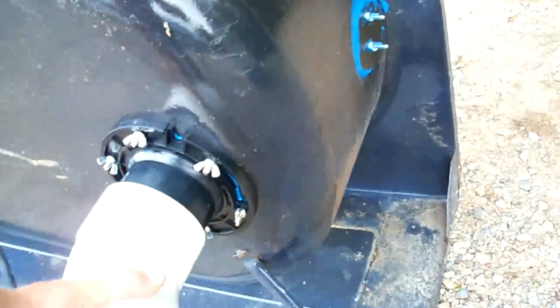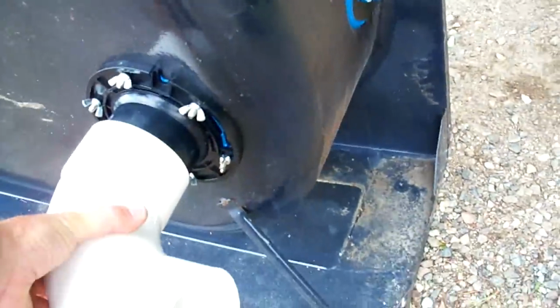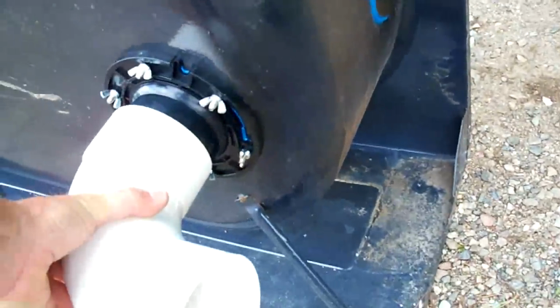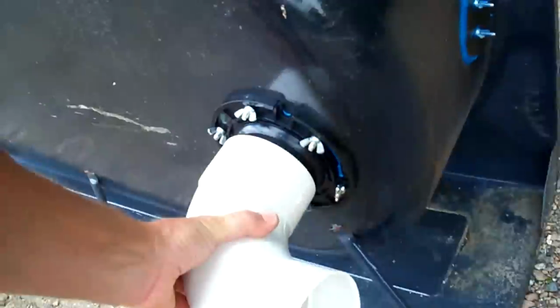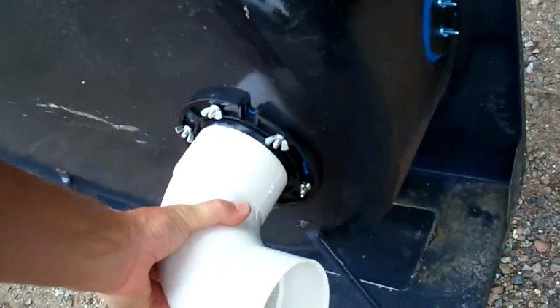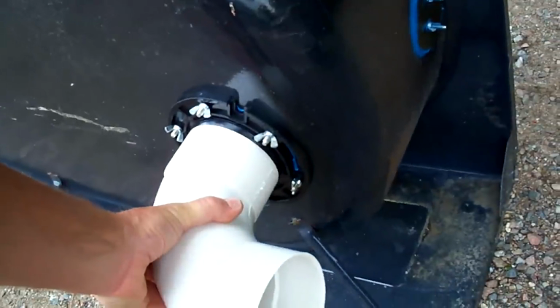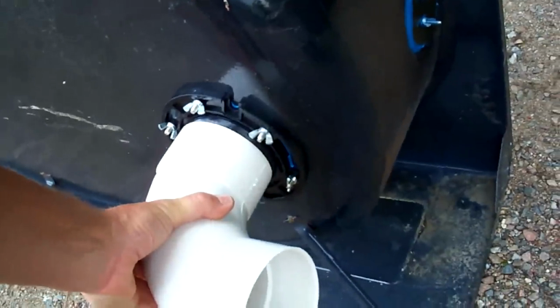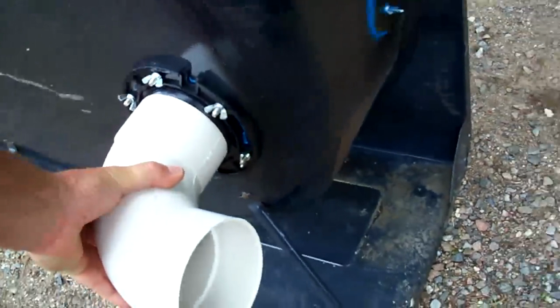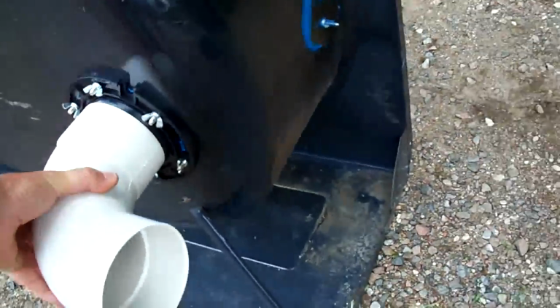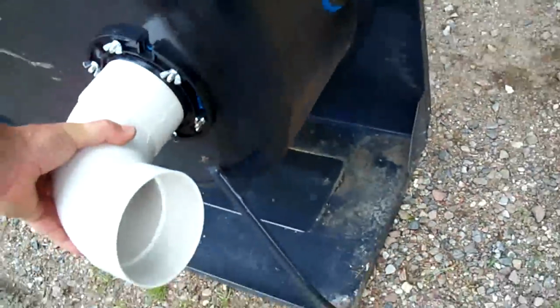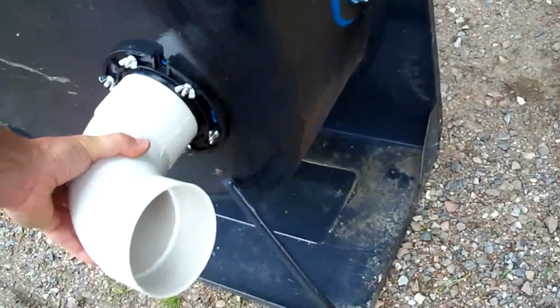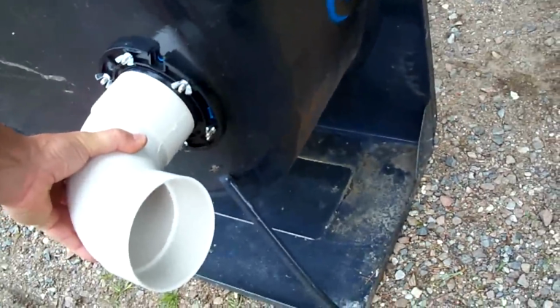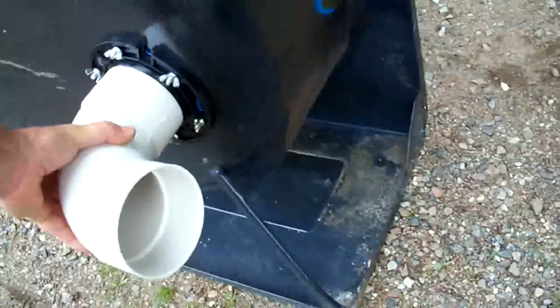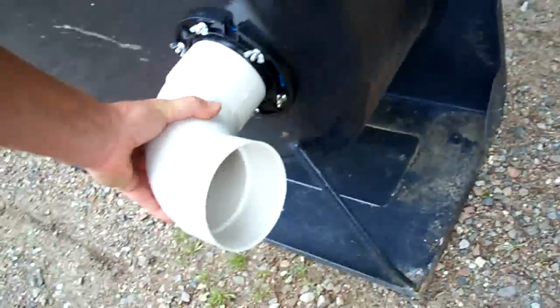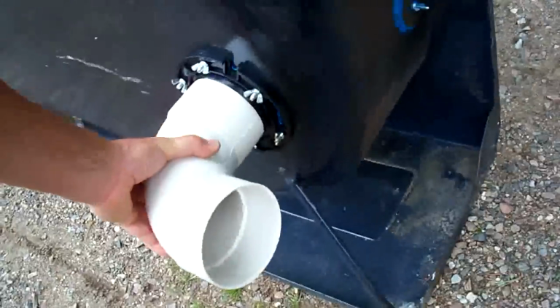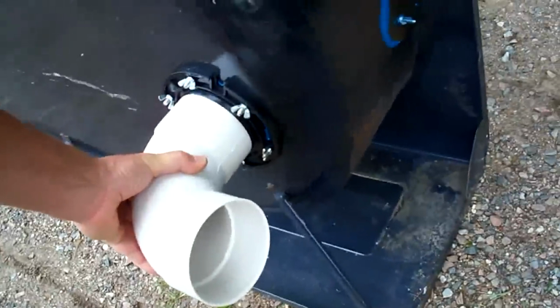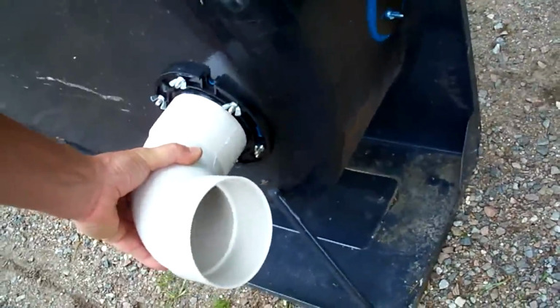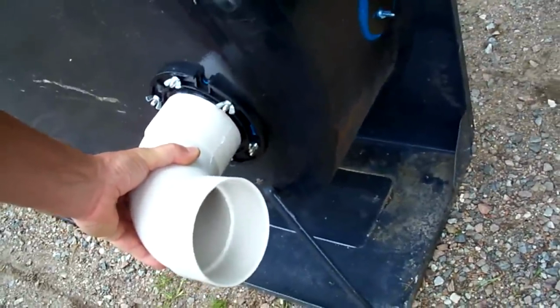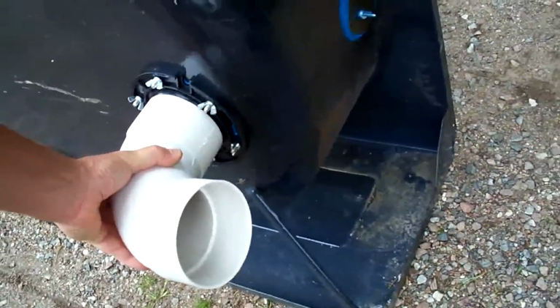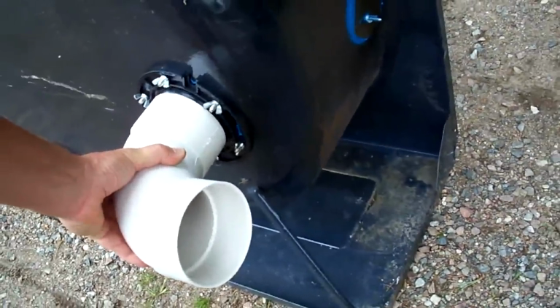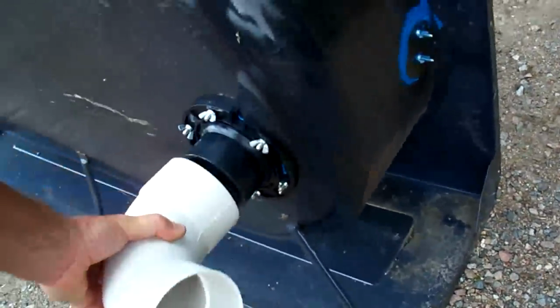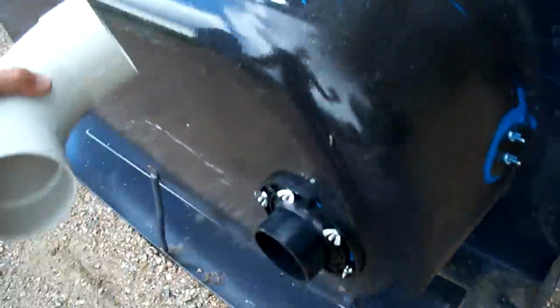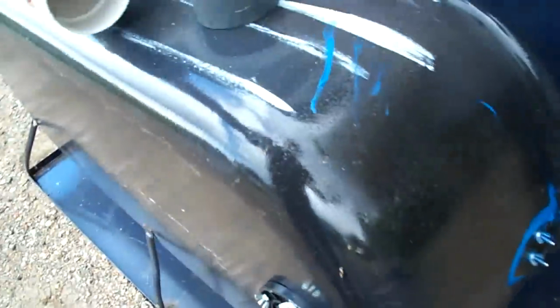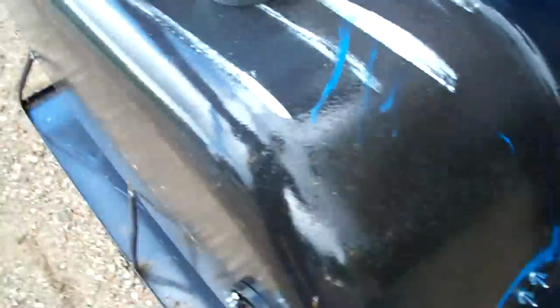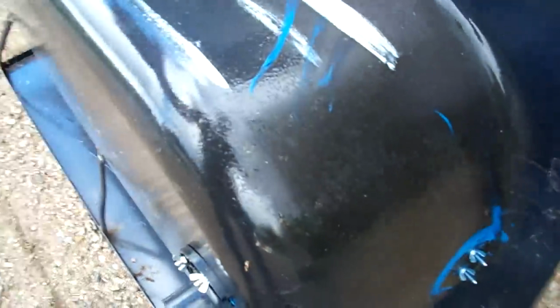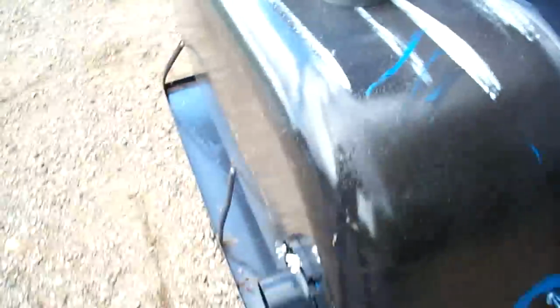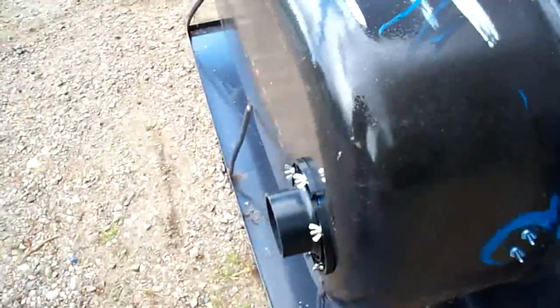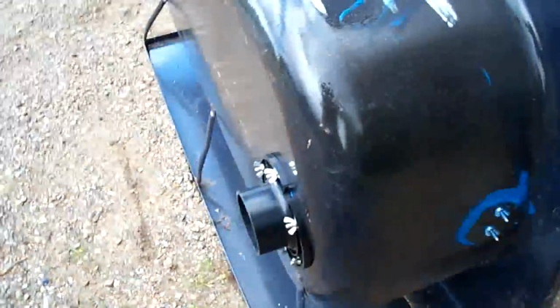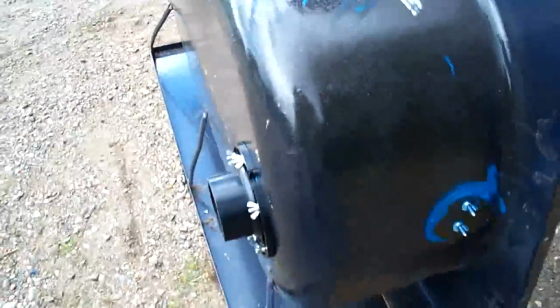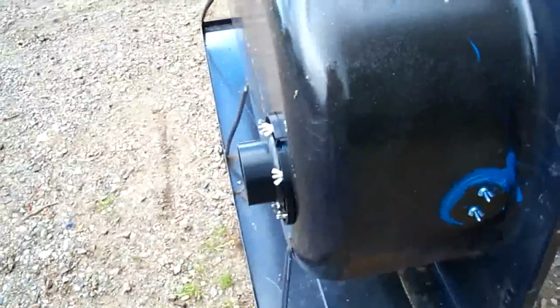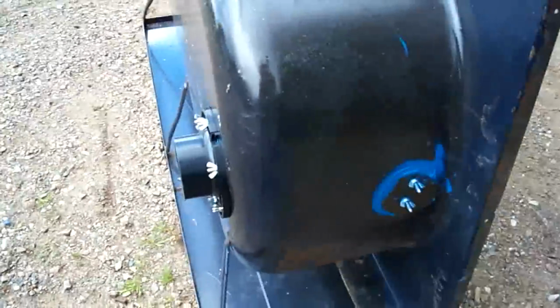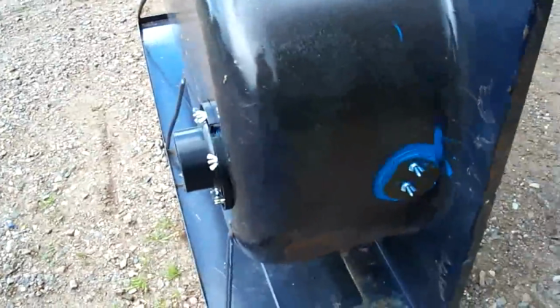That will facilitate a four inch PVC elbow — an electrical elbow. This is going to give me a four inch drain on this tub, so it should drain really quick. I'll give you an update on the next step.